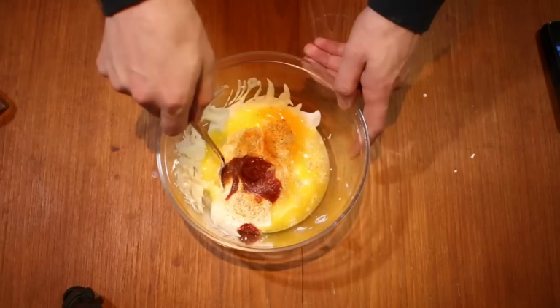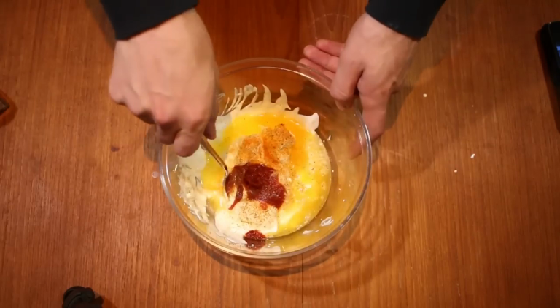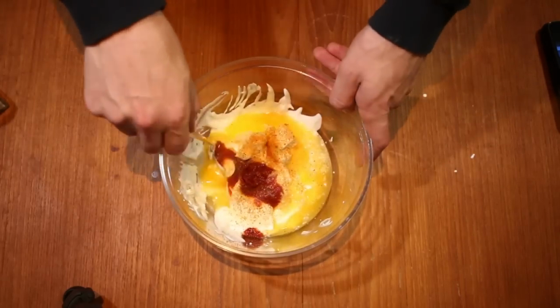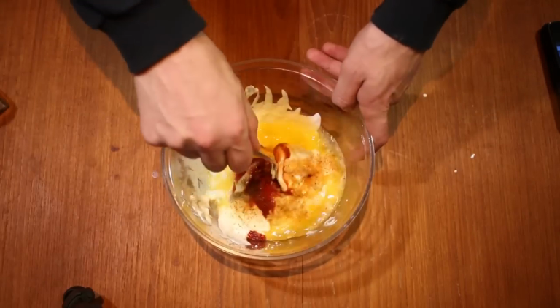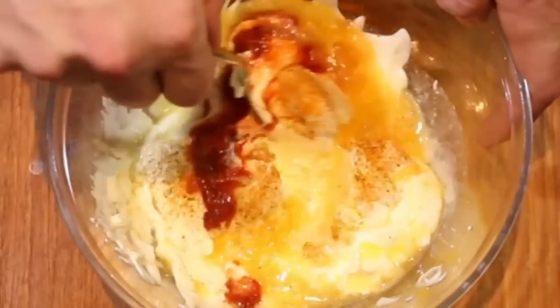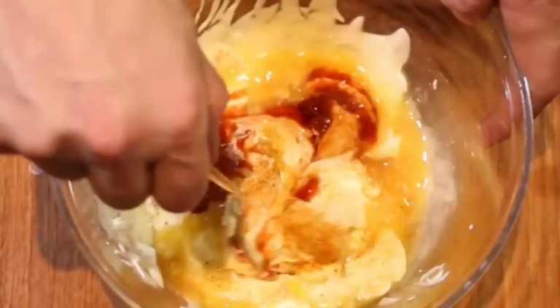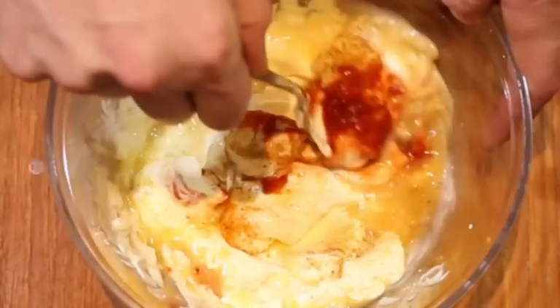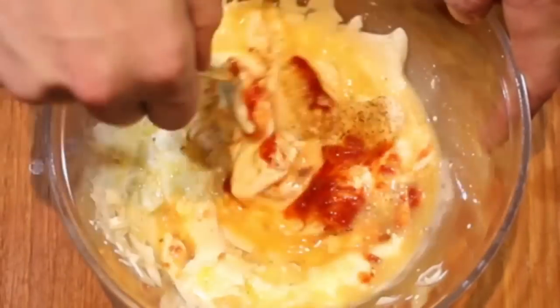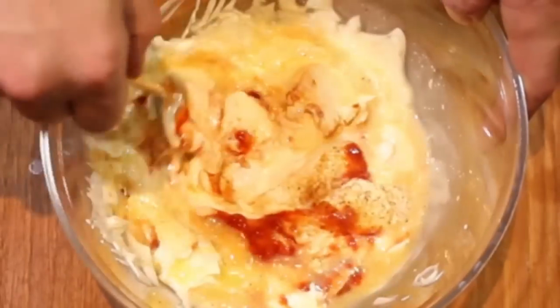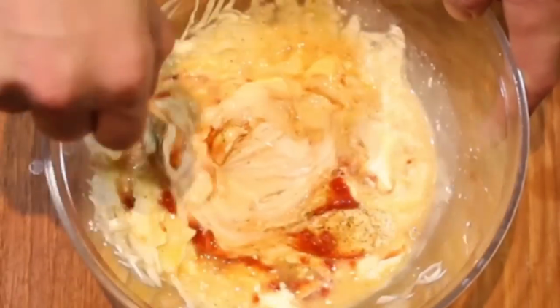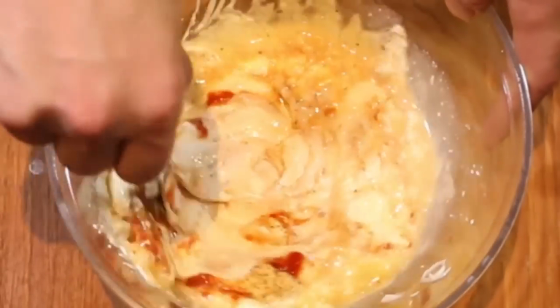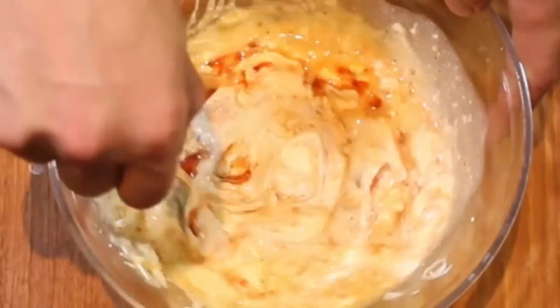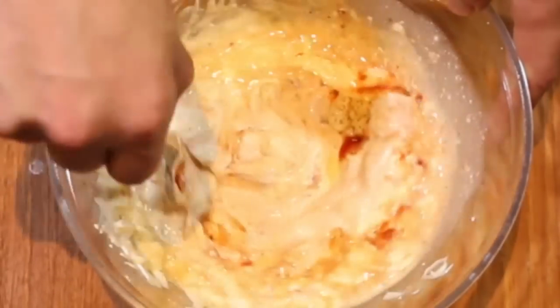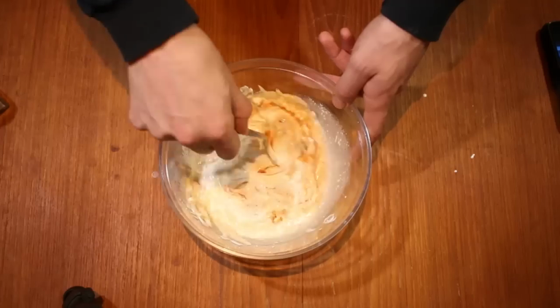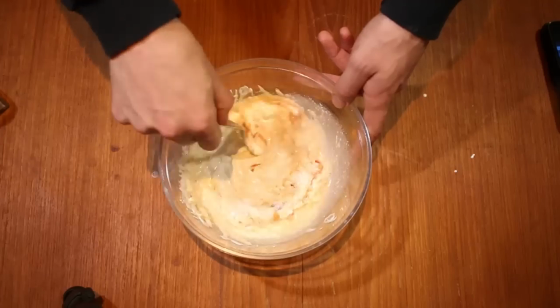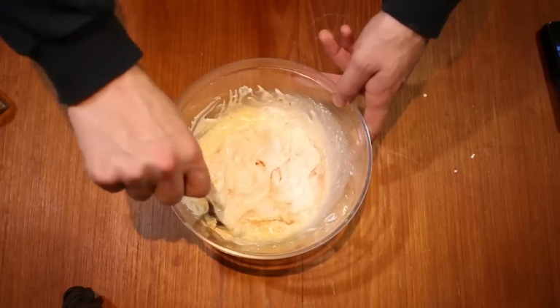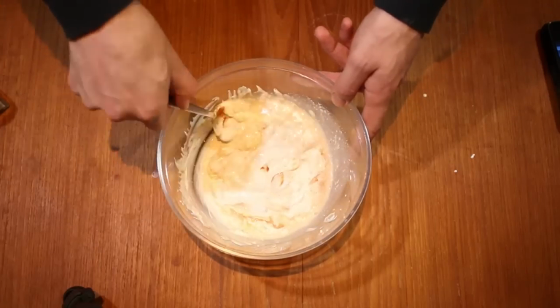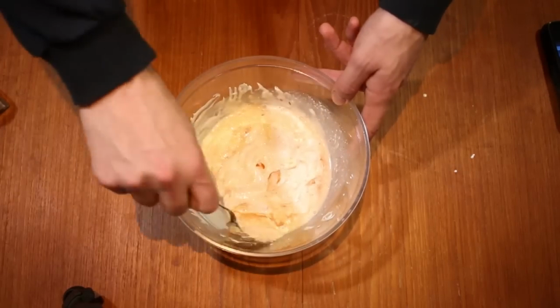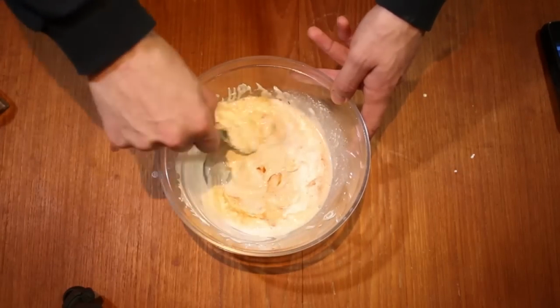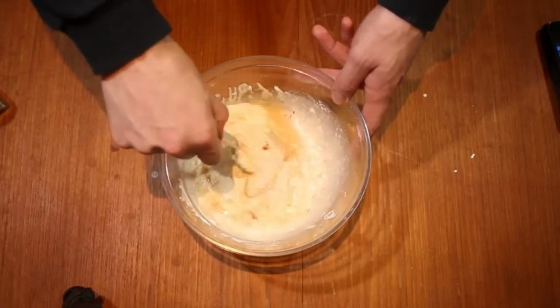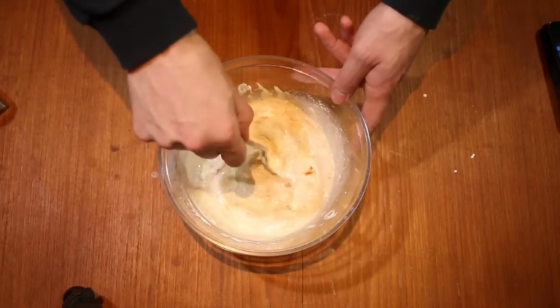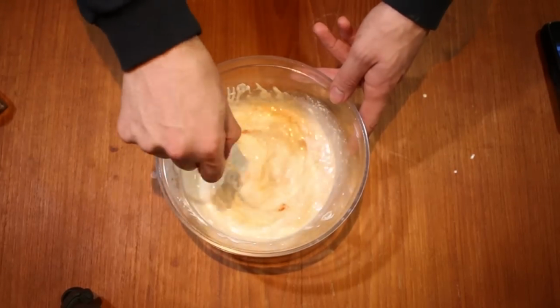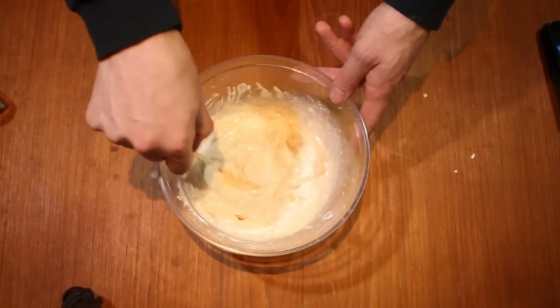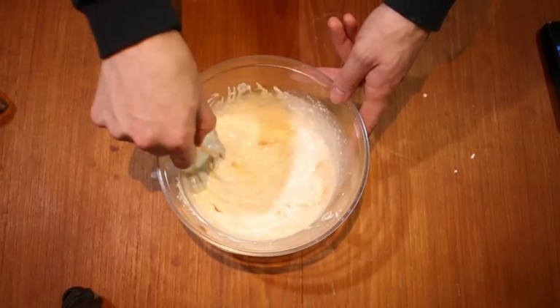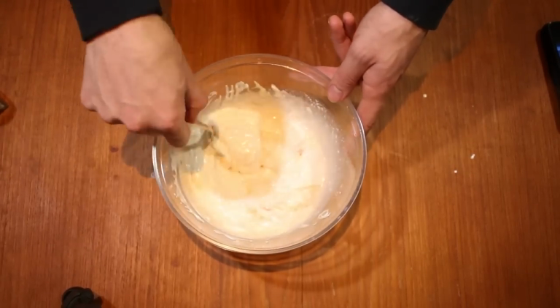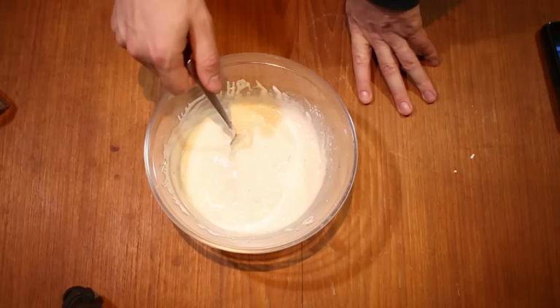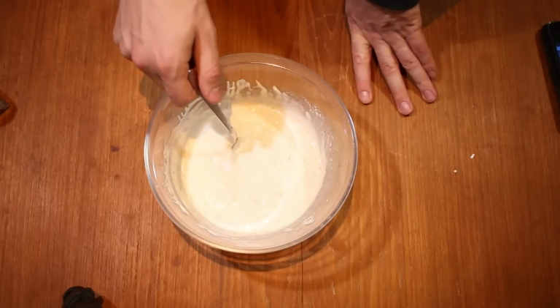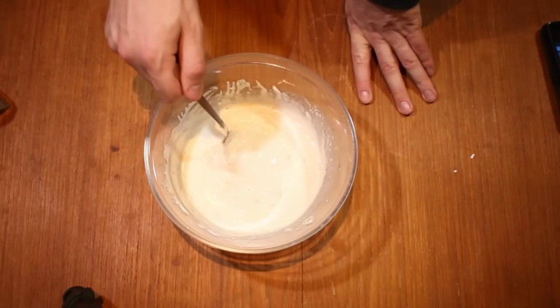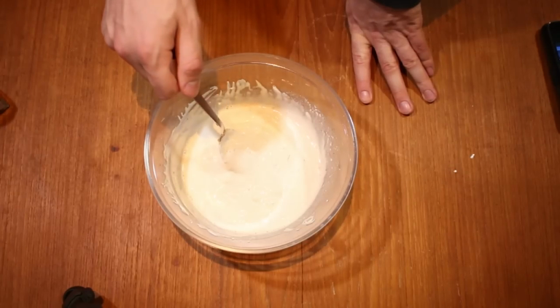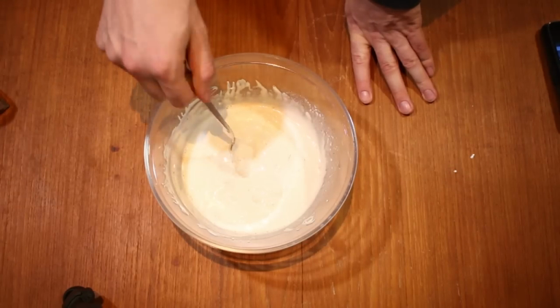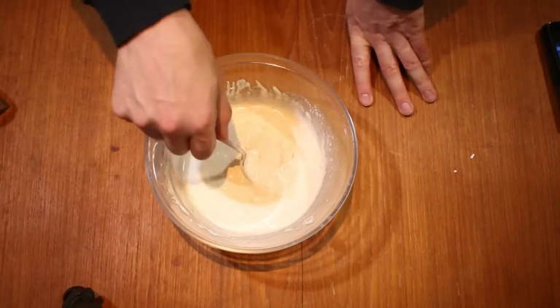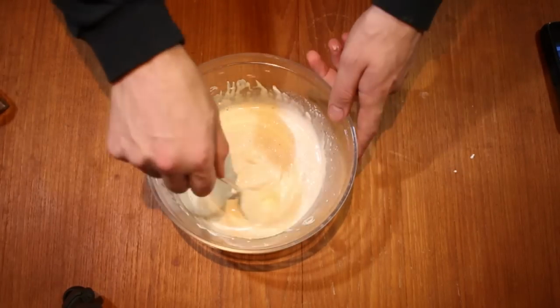Now we stir. And I realize at the start that this looks gross. But when it all comes together, it'll be fine.